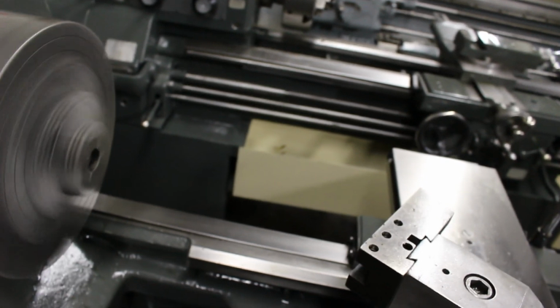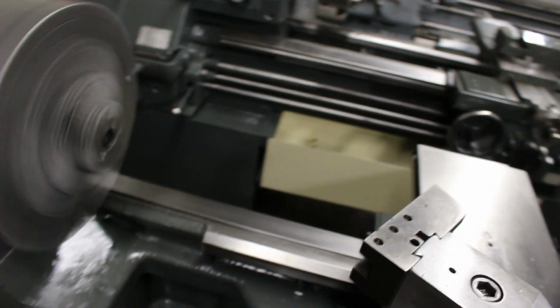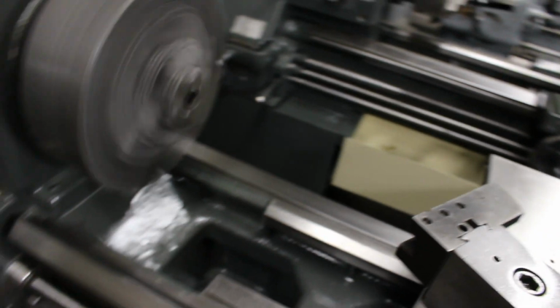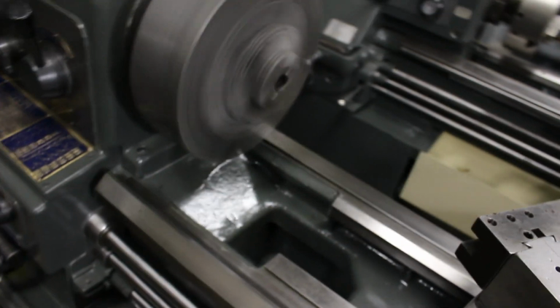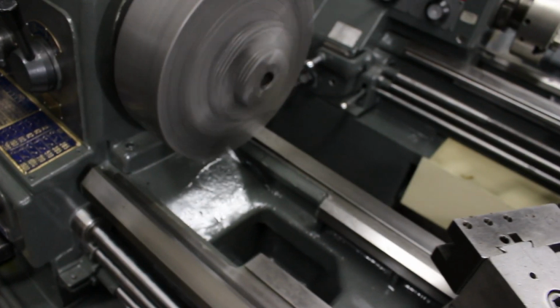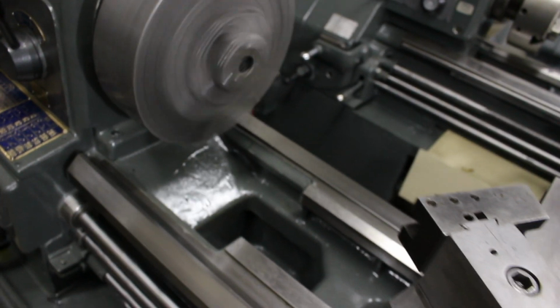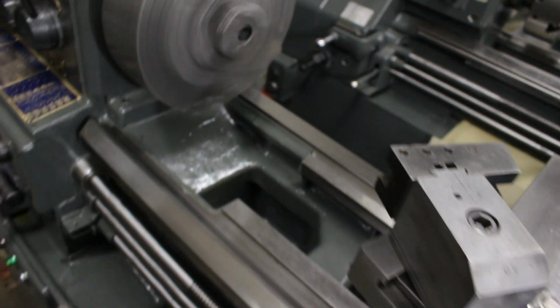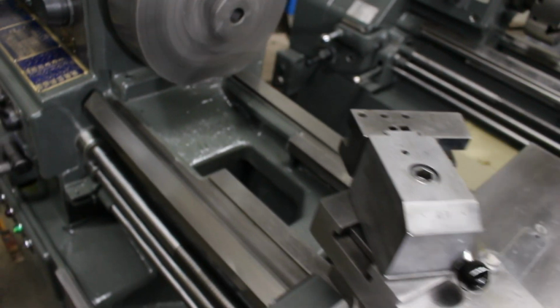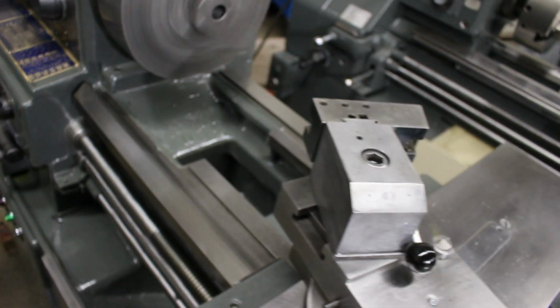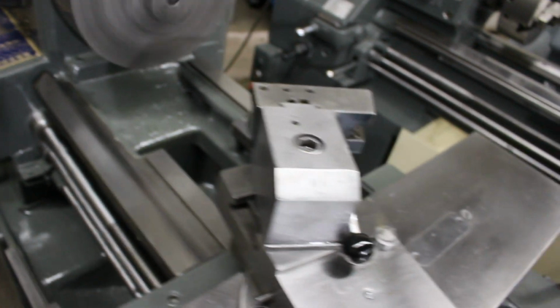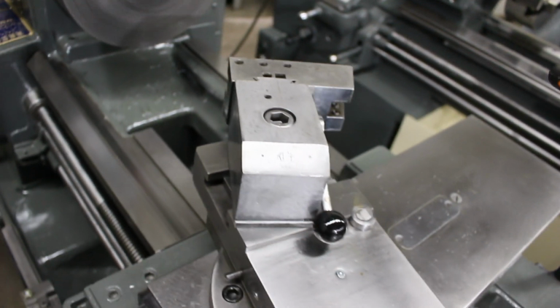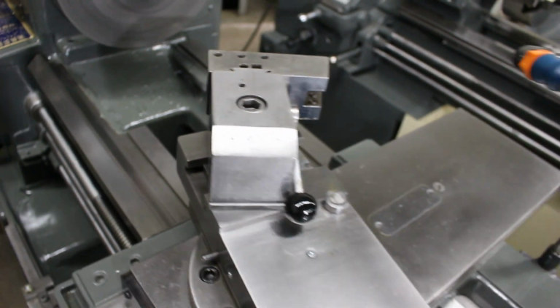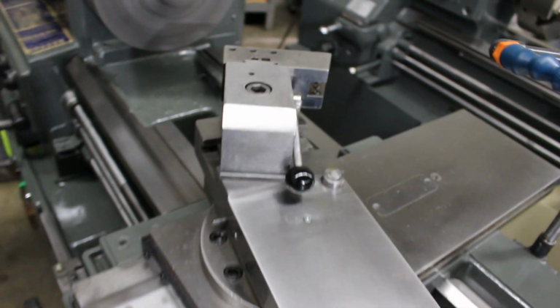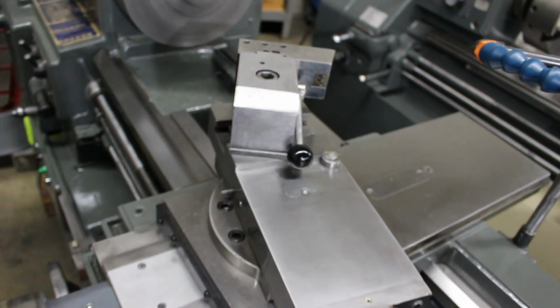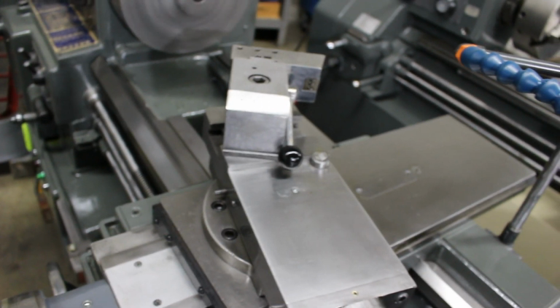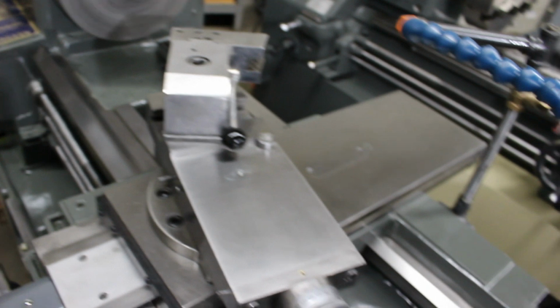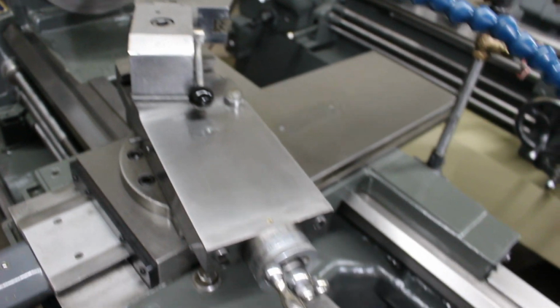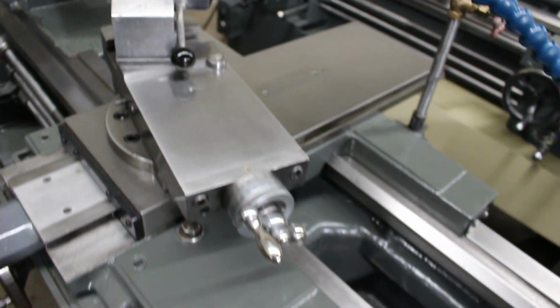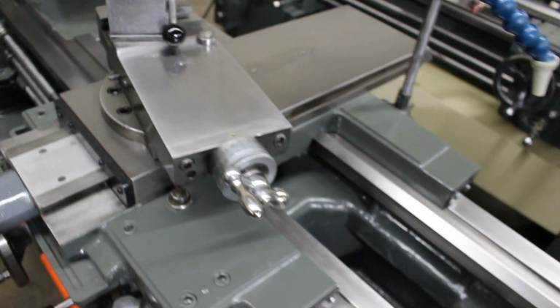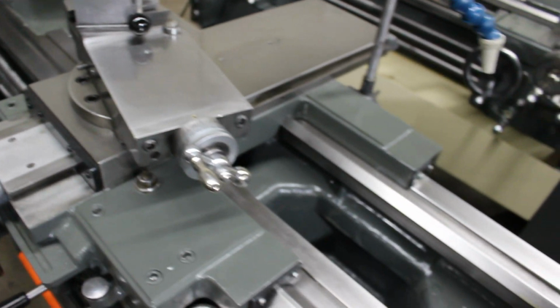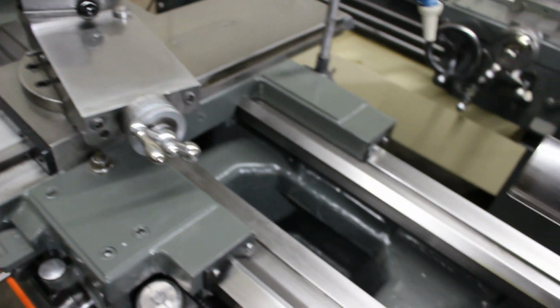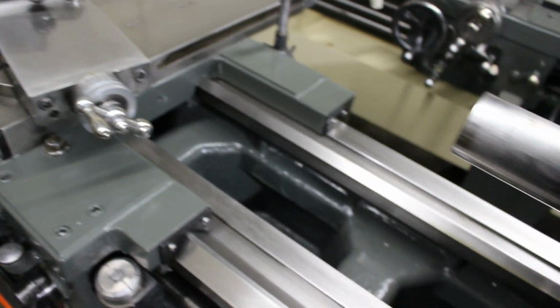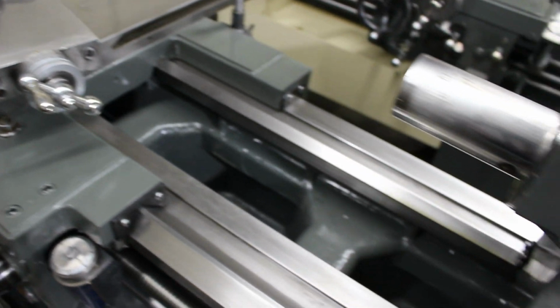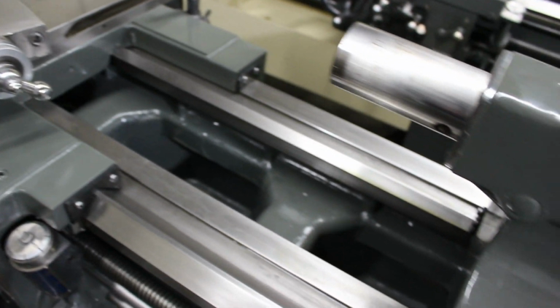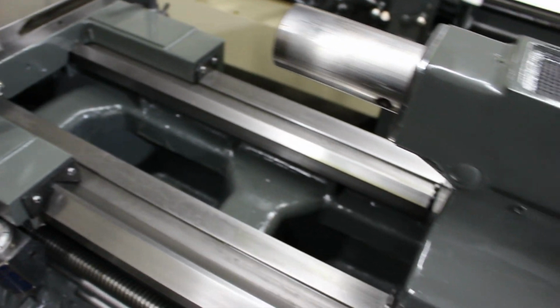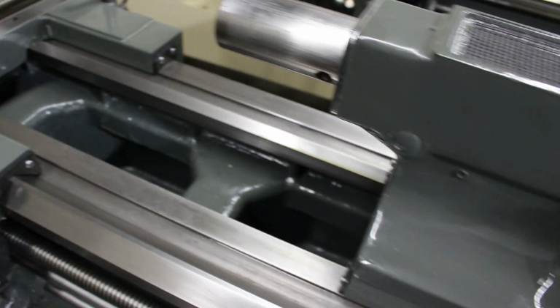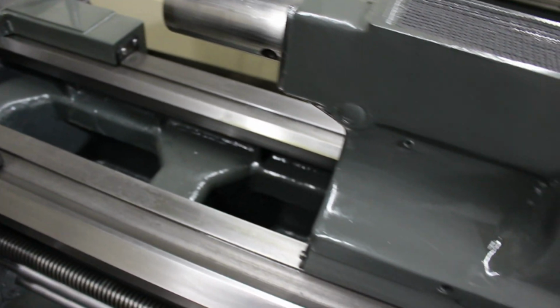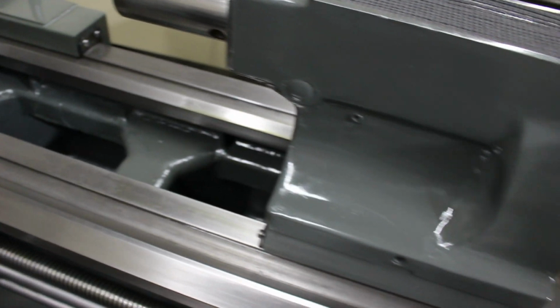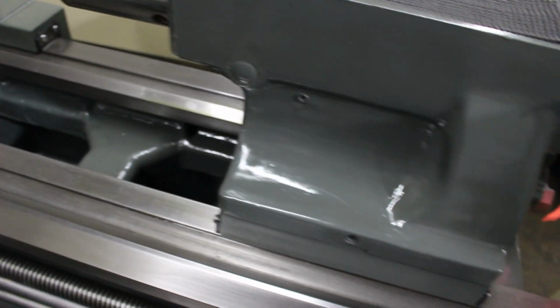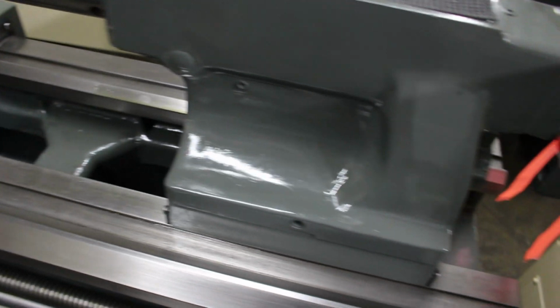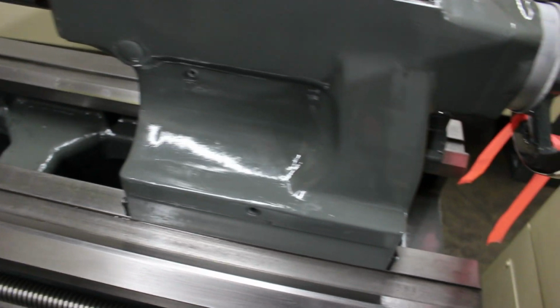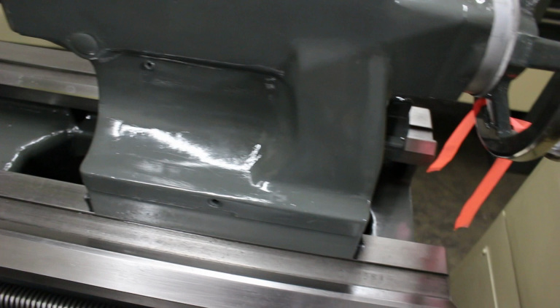If you need a 4-jaw, 3-jaw, or 6-jaw chuck, or if you desire a different style wedge-style quick-change tool post or a digital readout — whatever the case may be, we can accommodate.